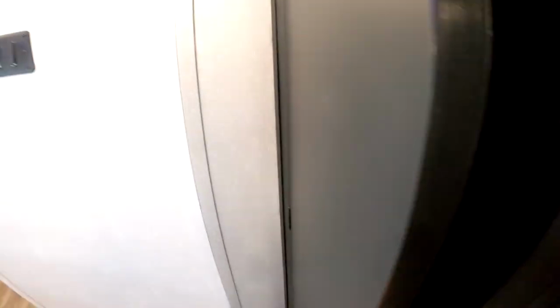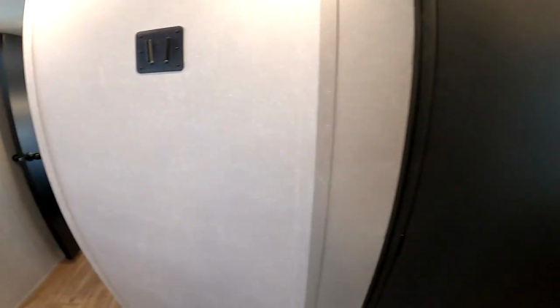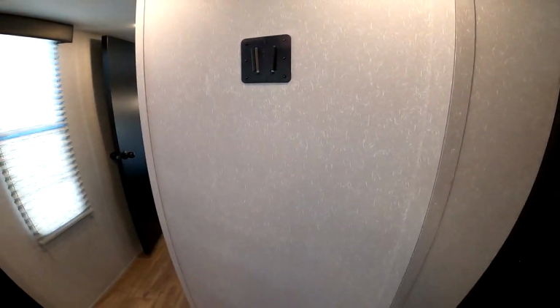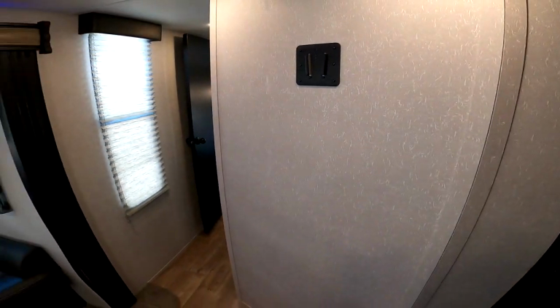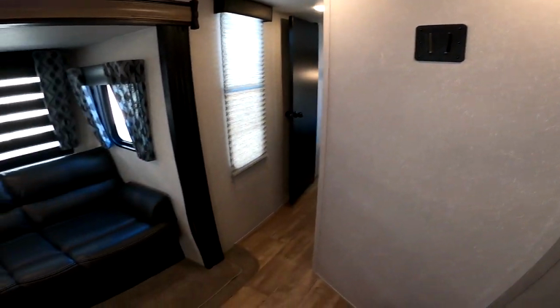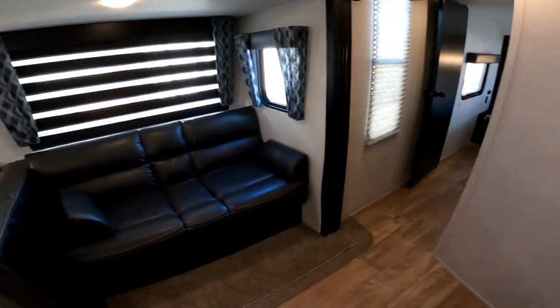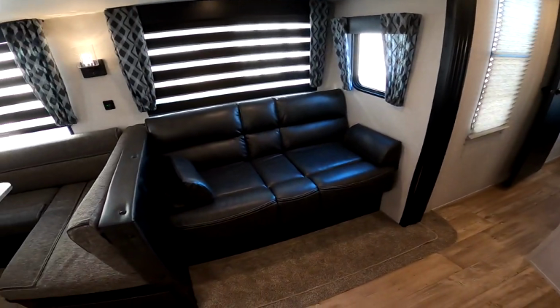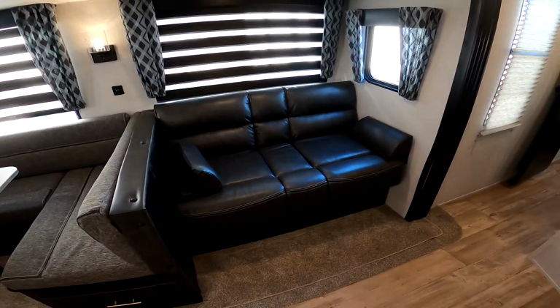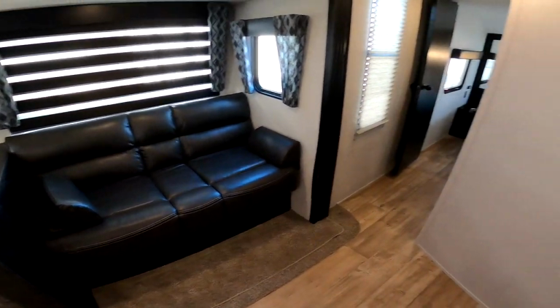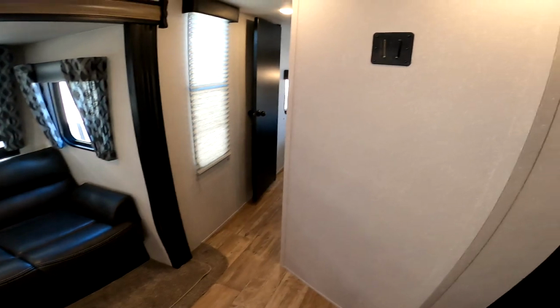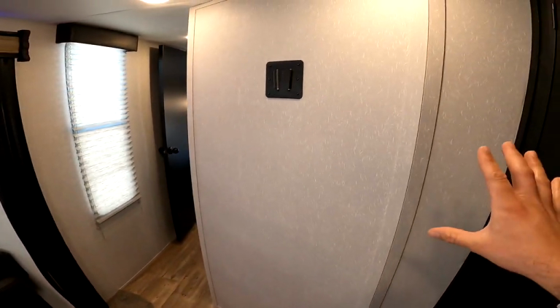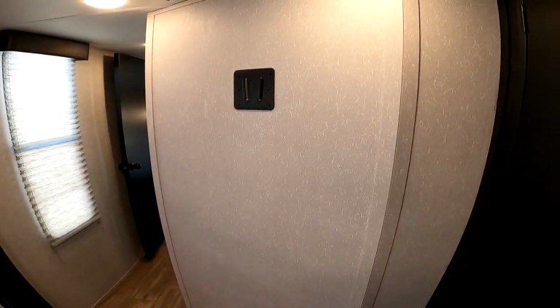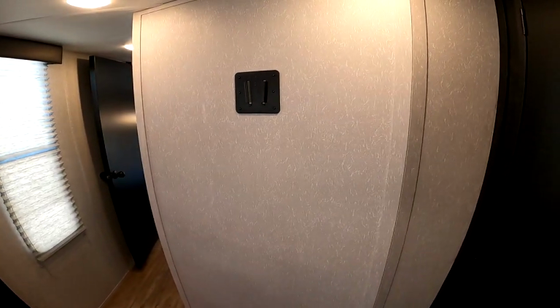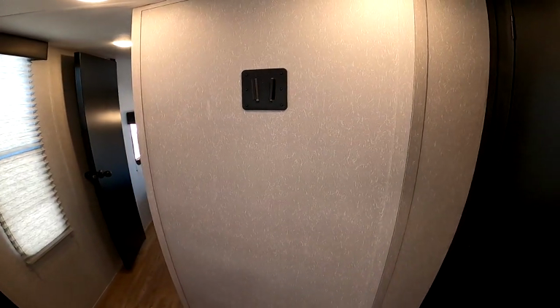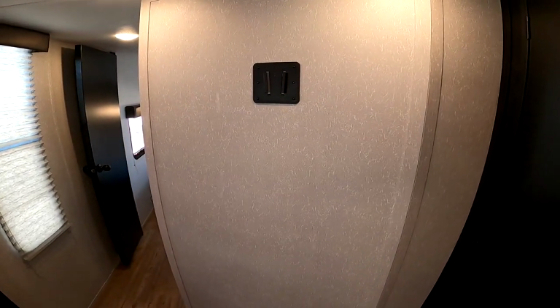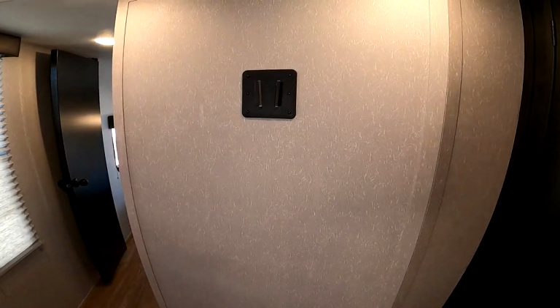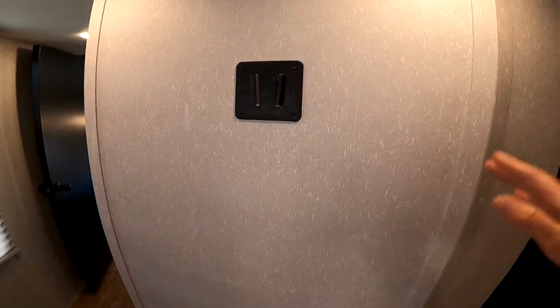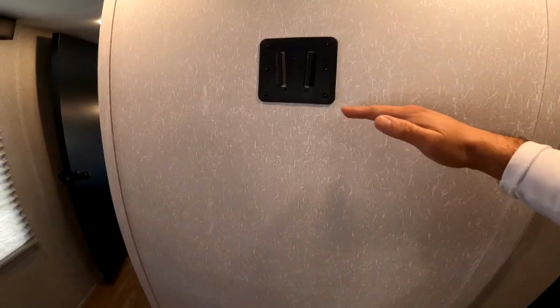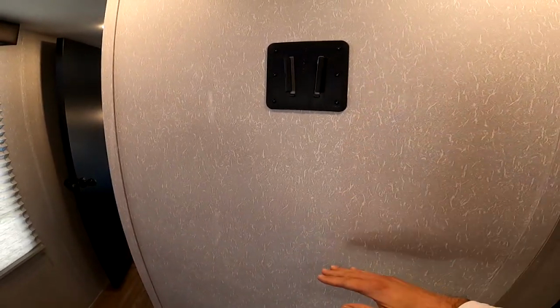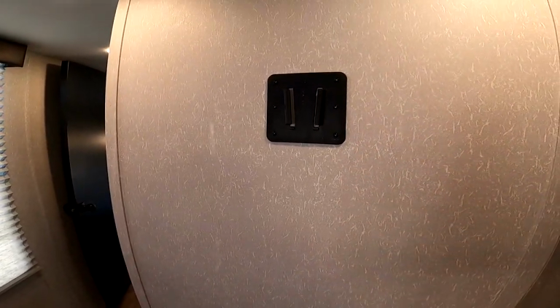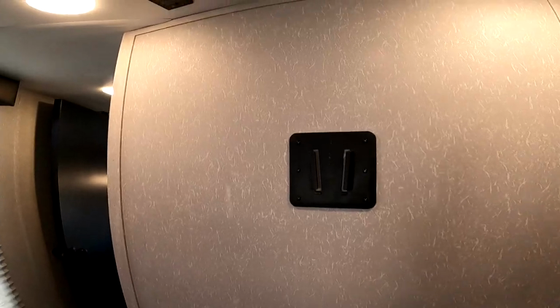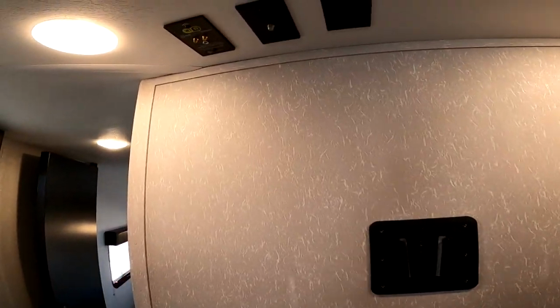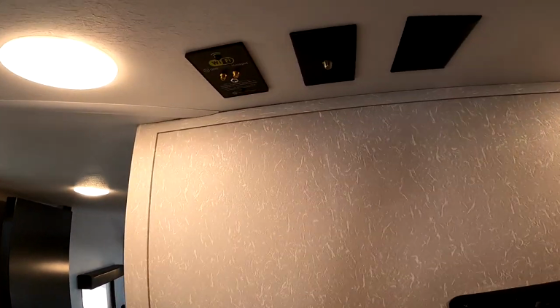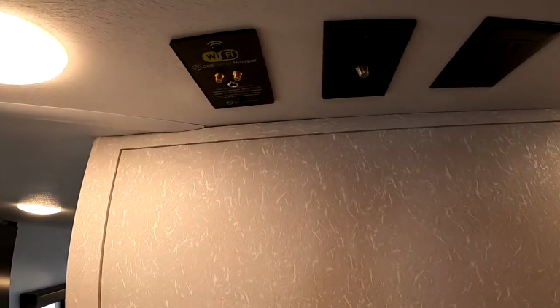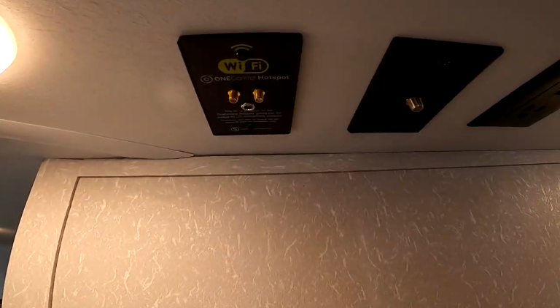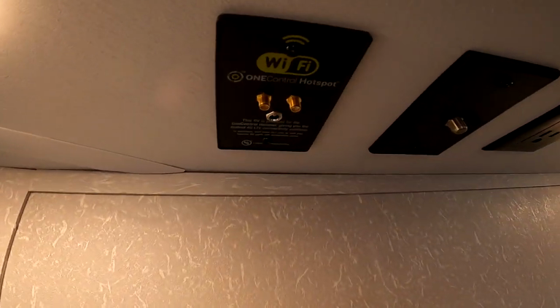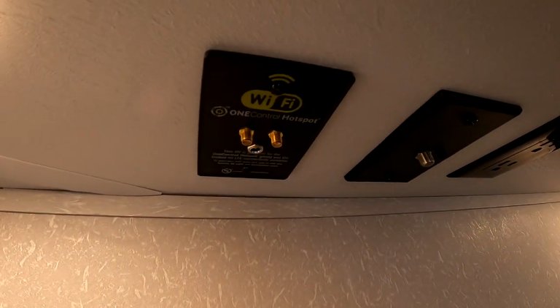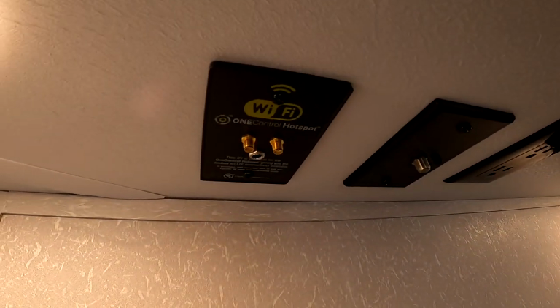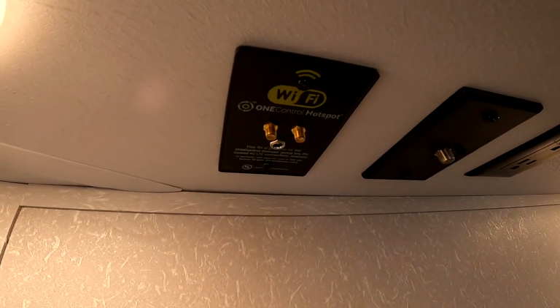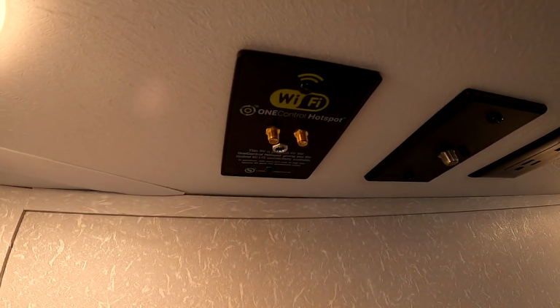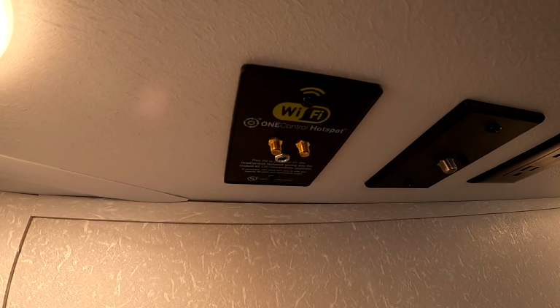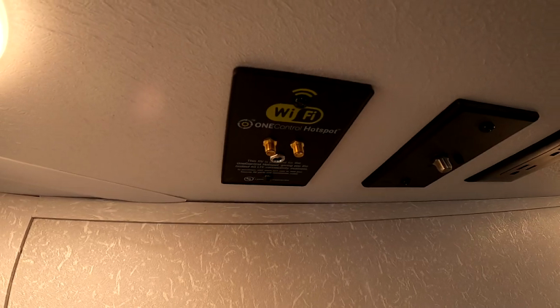The entertainment center is off to the side, so whenever you're sitting on the couch, you have a better viewing angle. You can also fit a larger TV here versus most entertainment centers where you're limited by a shelf. This RV is also ready for a 4G hotspot — you can go to store.lci1.com to purchase one.